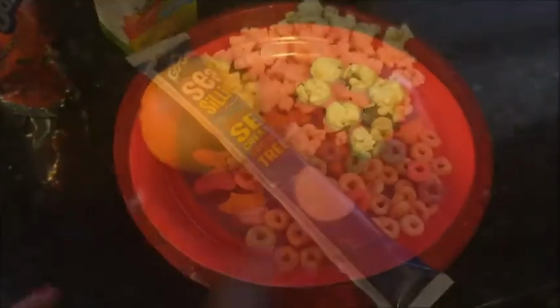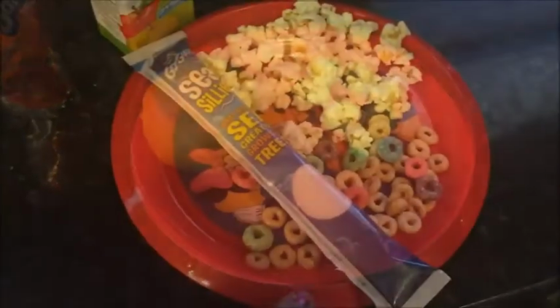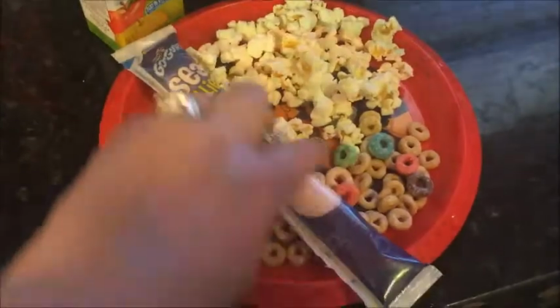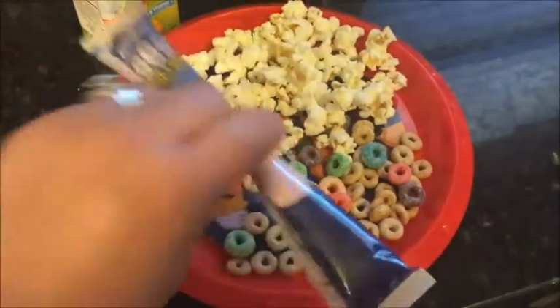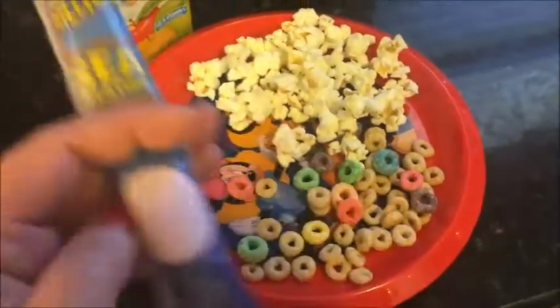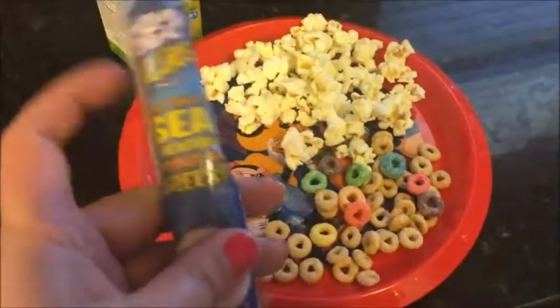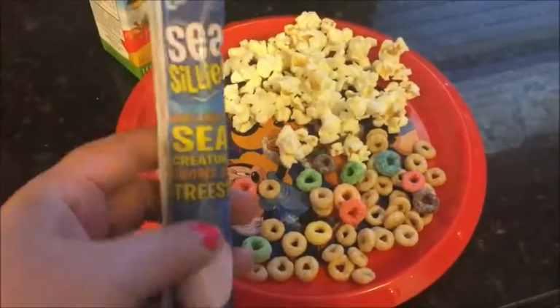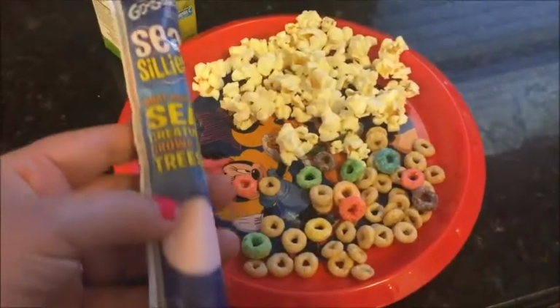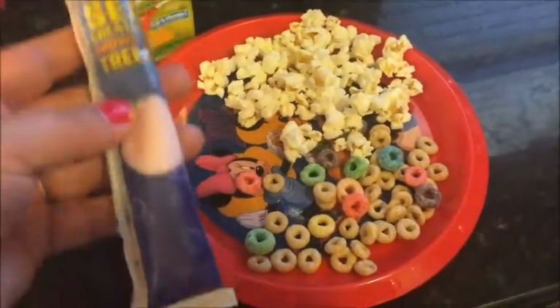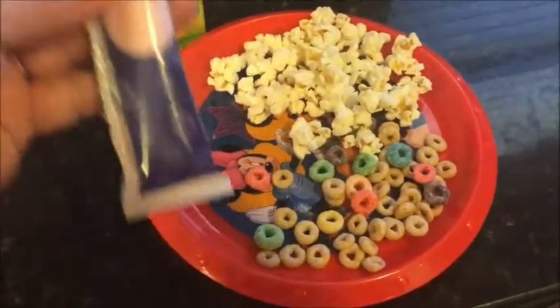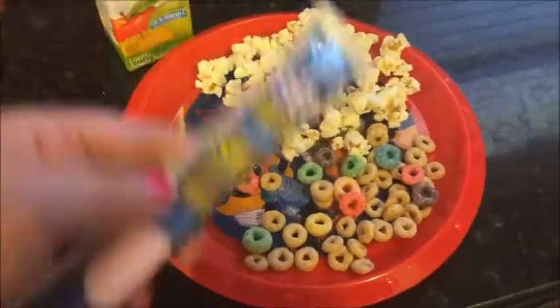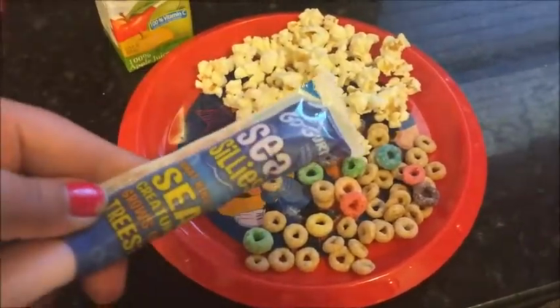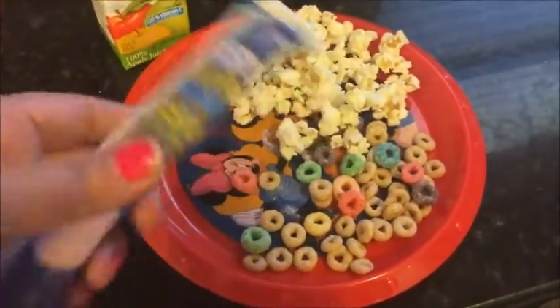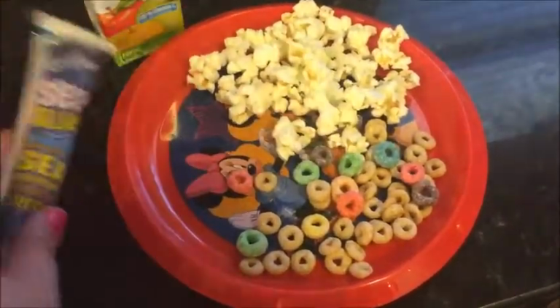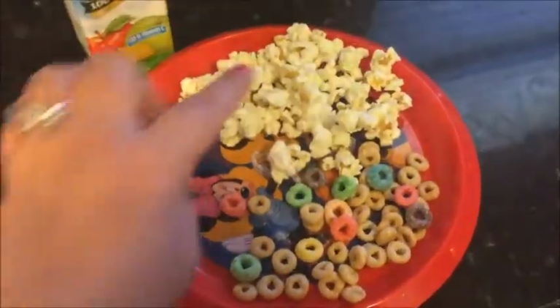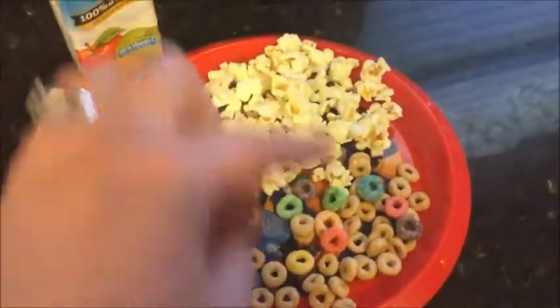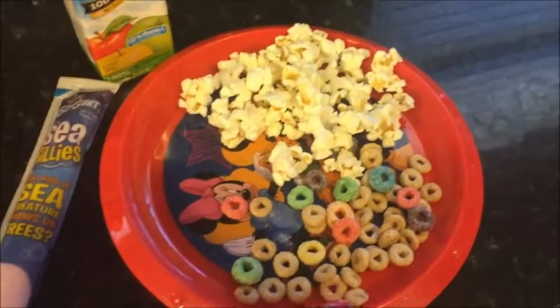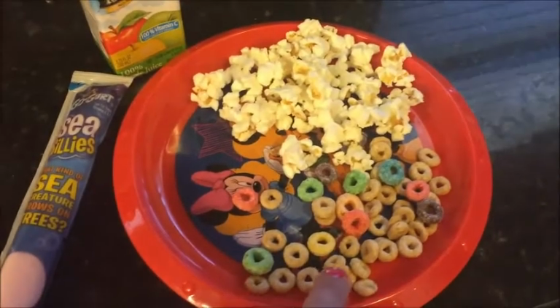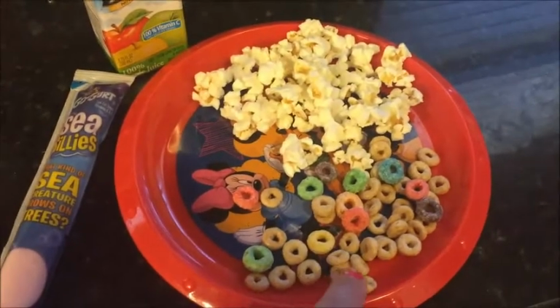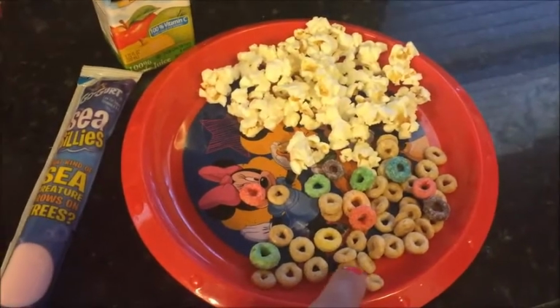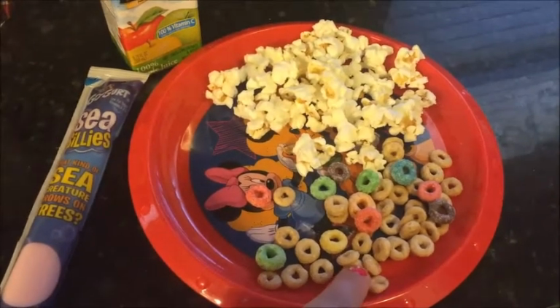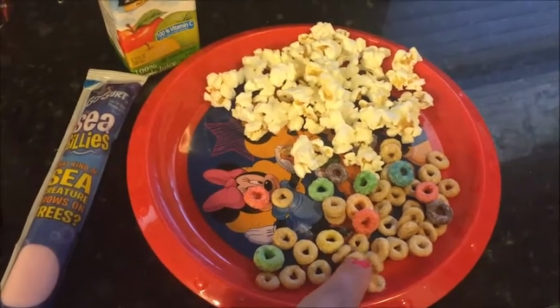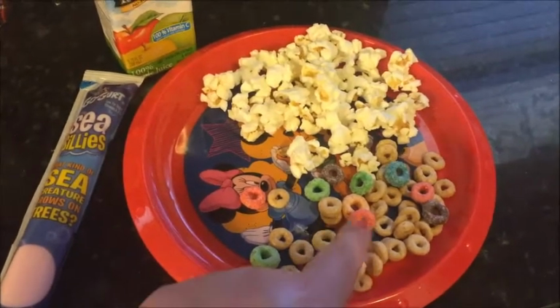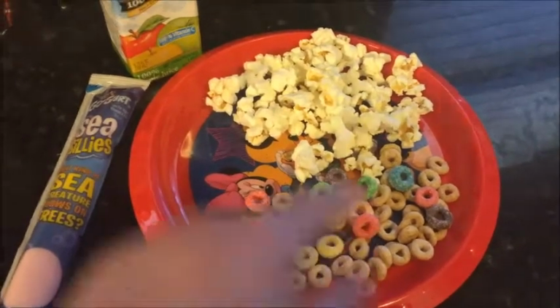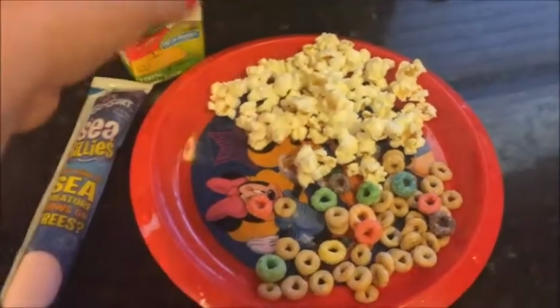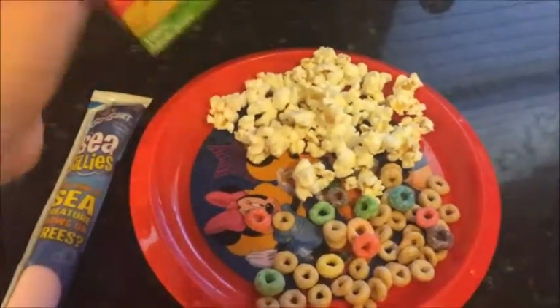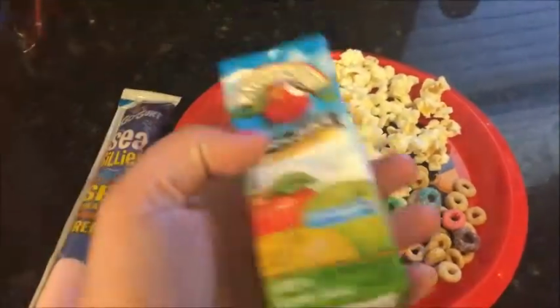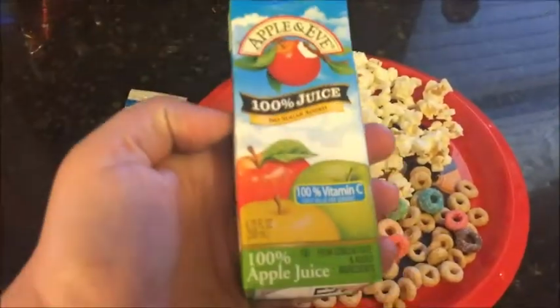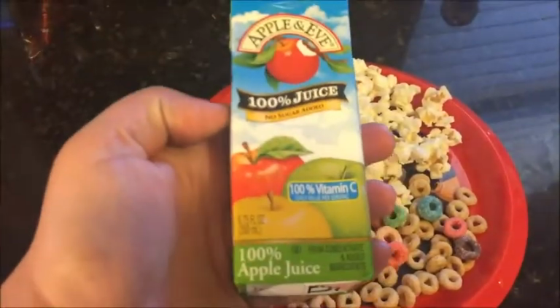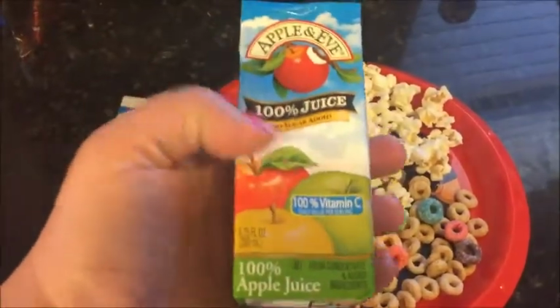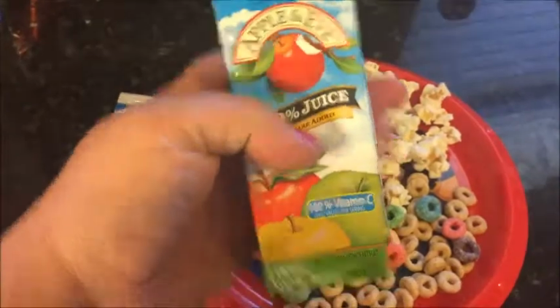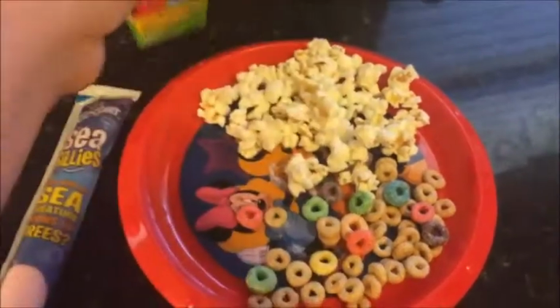For today's snack, he is having a strawberry splash Go-Gurt, a little bit of a mix of honey nut cereals and Froot Loops, and then some apple juice.